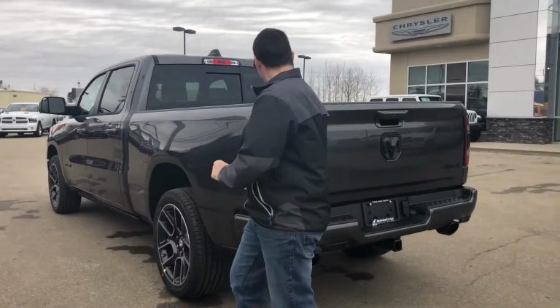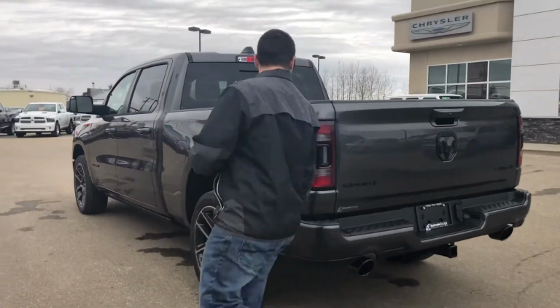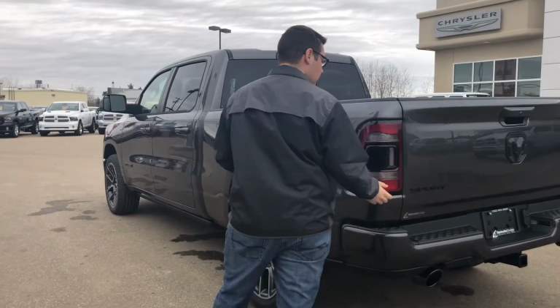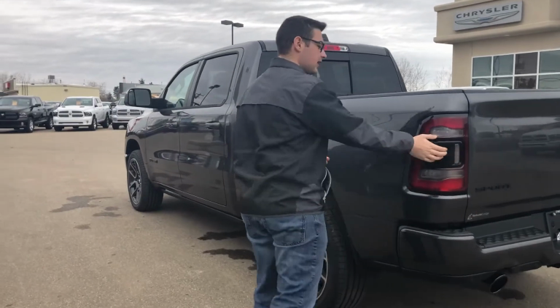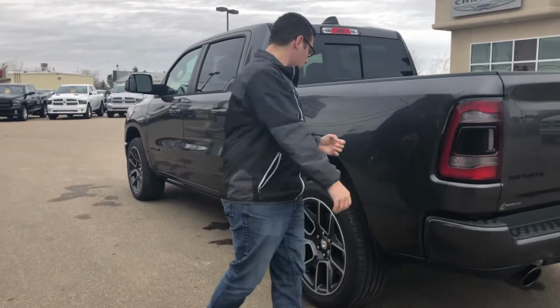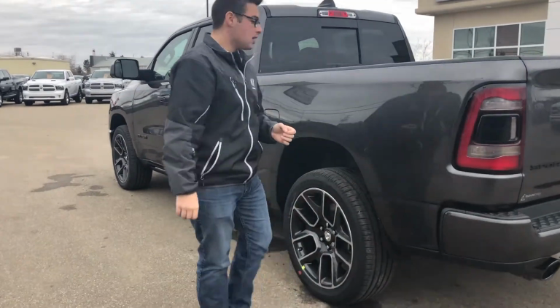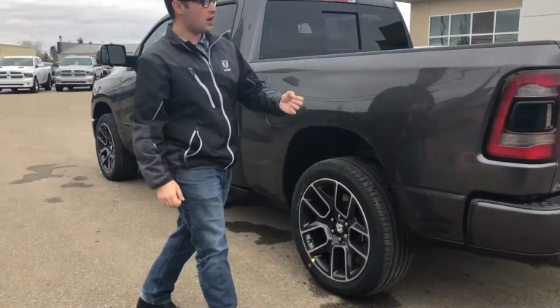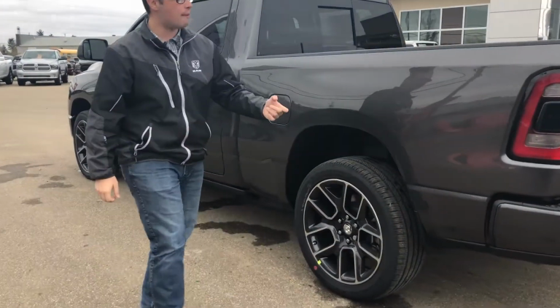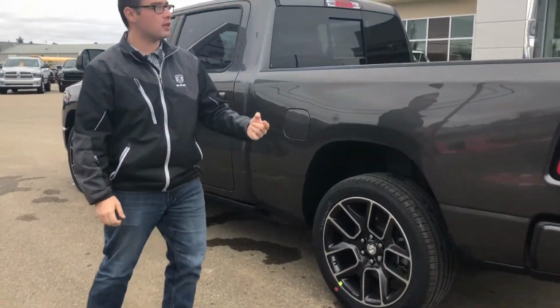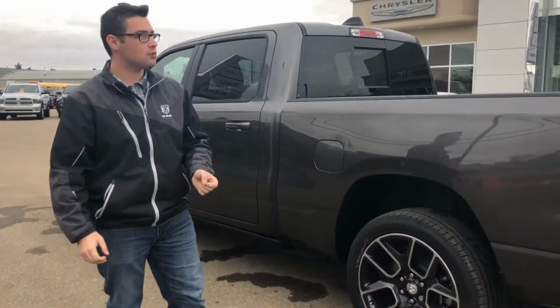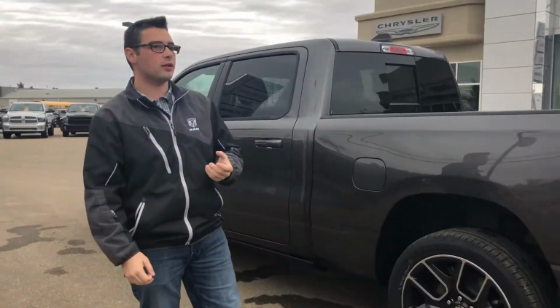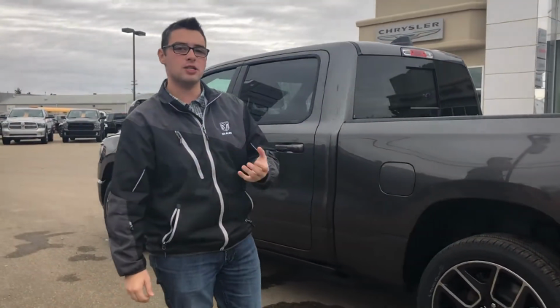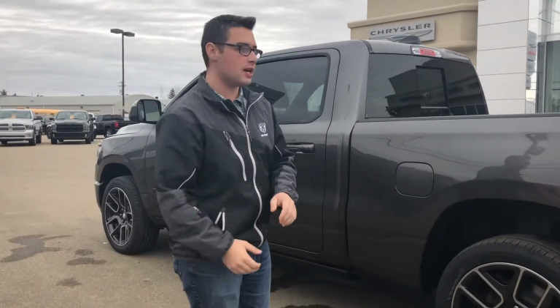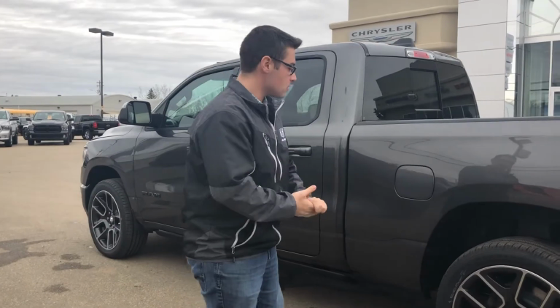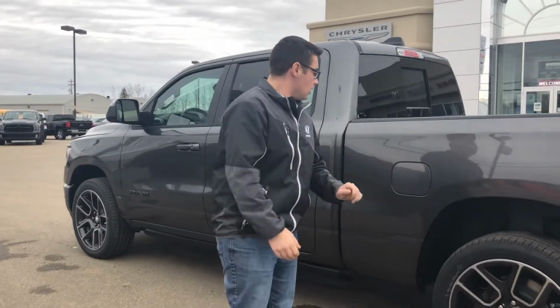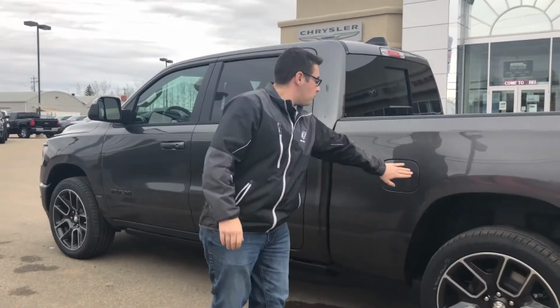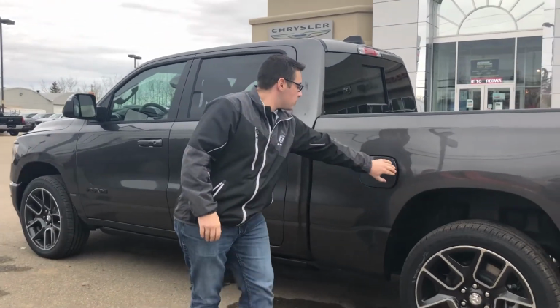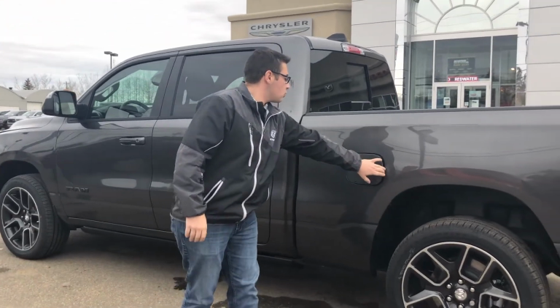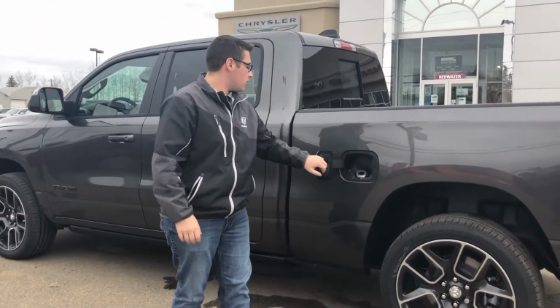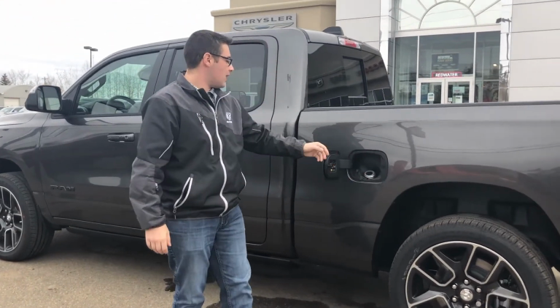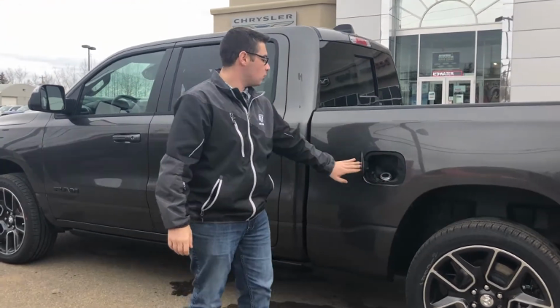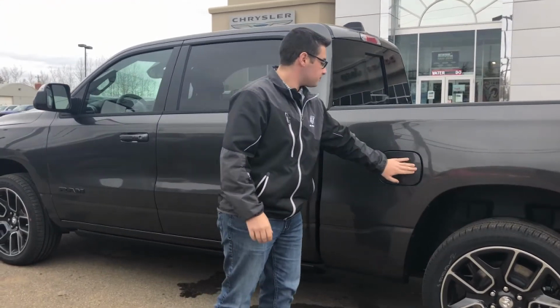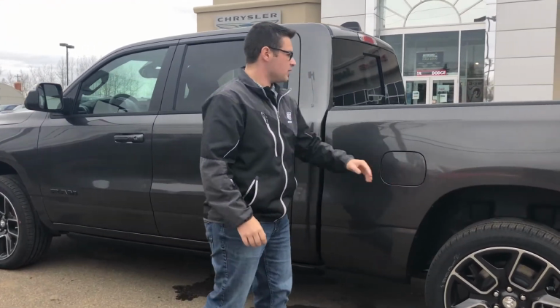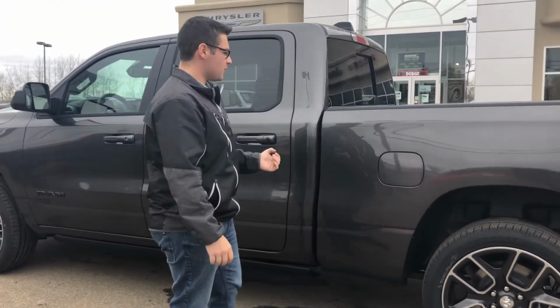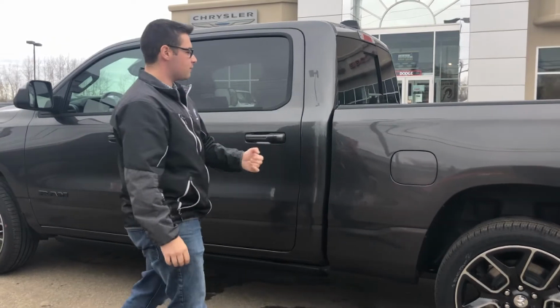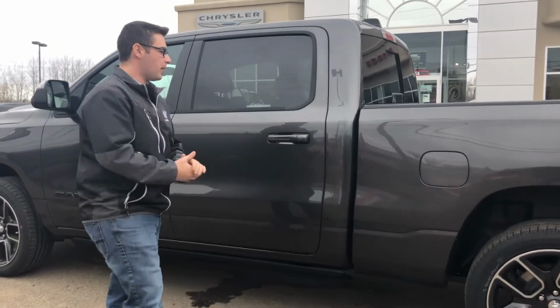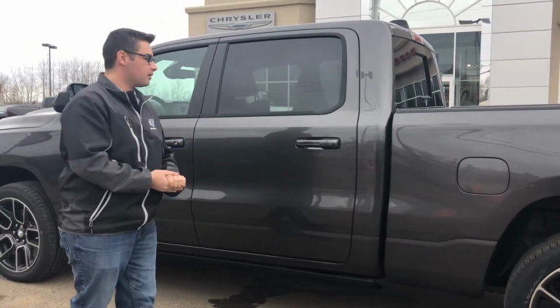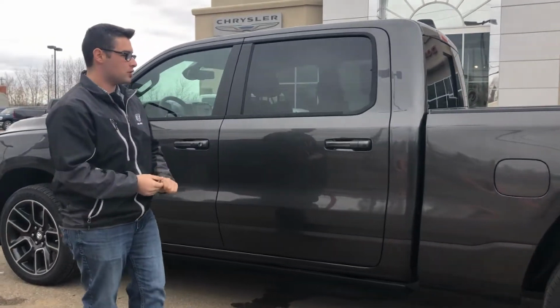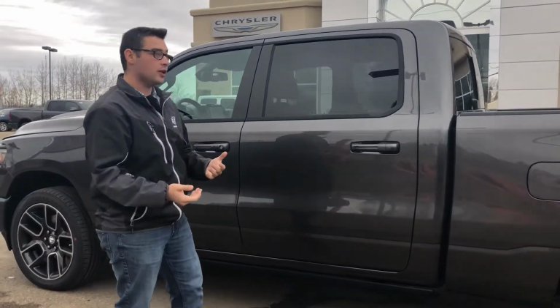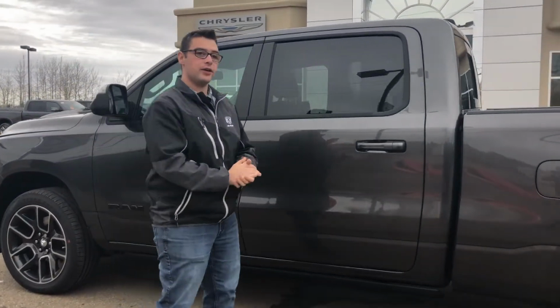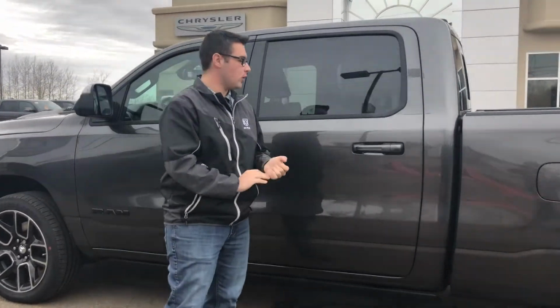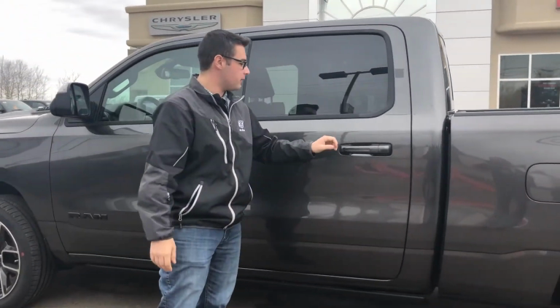Down the side of the truck you have the LED tail lights, which actually have an amber signal light, making them a little easier to see at night. There's a push-to-open fuel door with capless fueling, and this truck has the six-foot-four bed, which is handy if you're going to be hauling stuff.